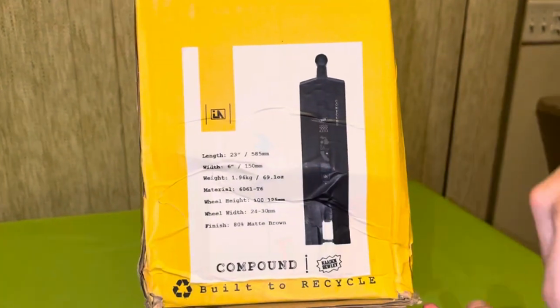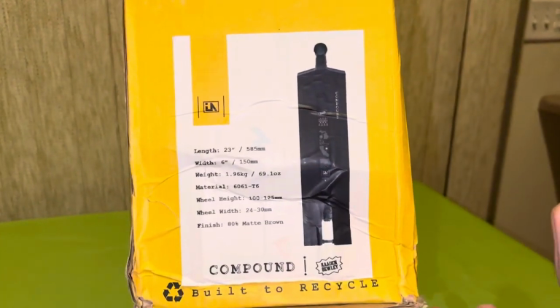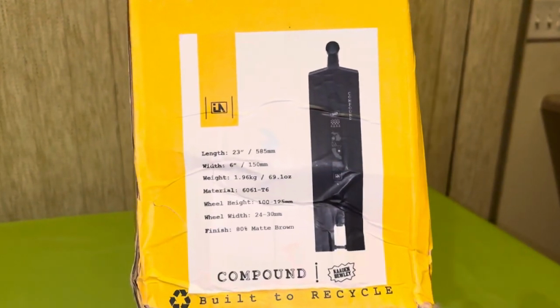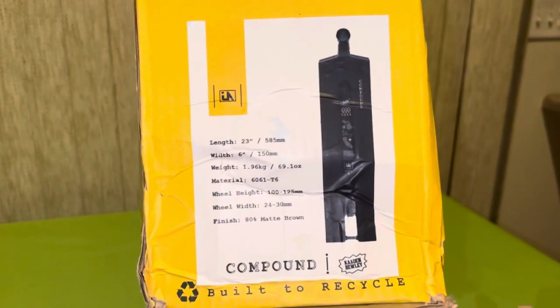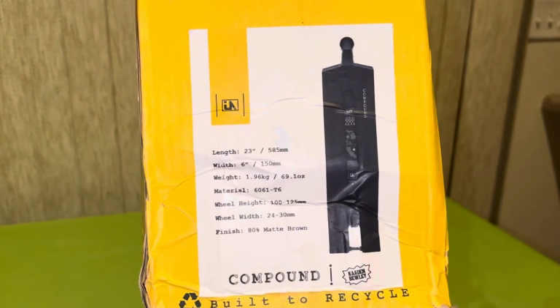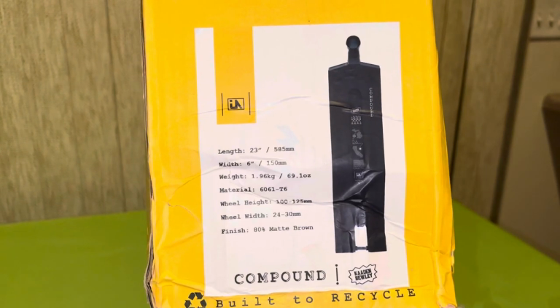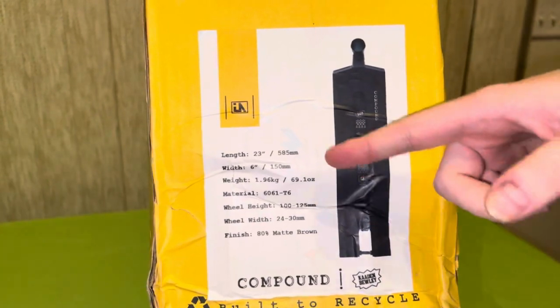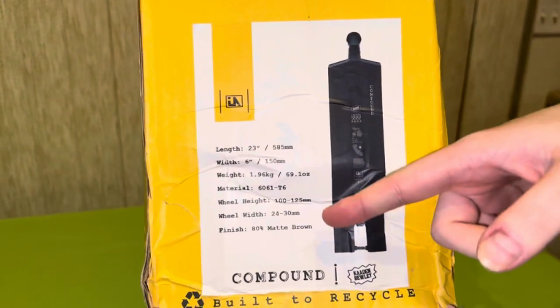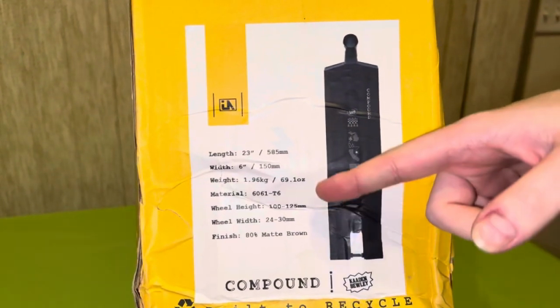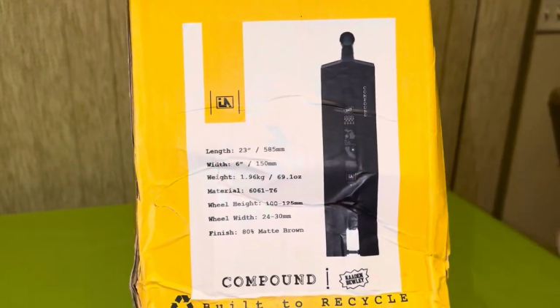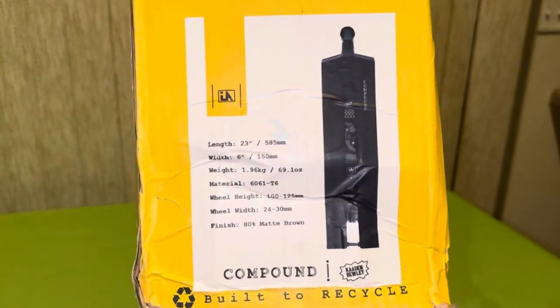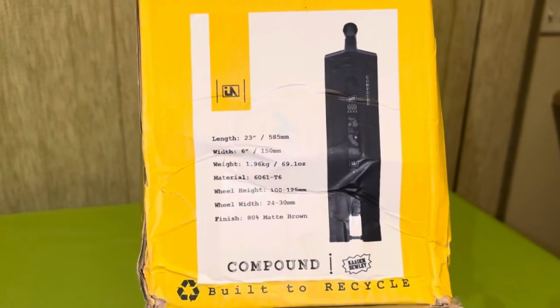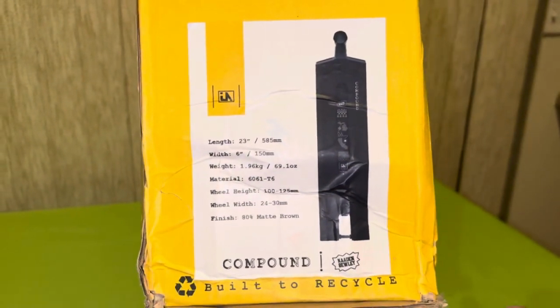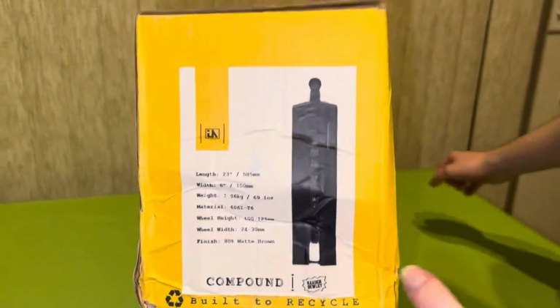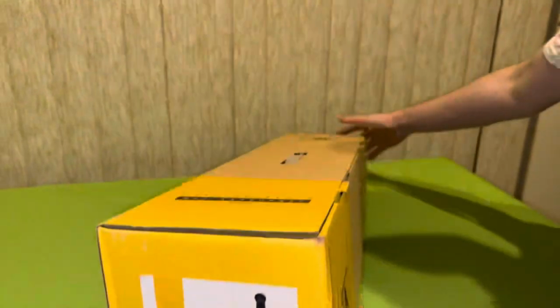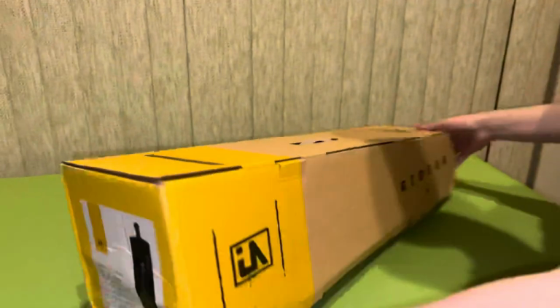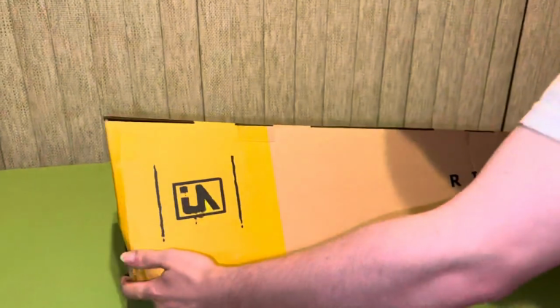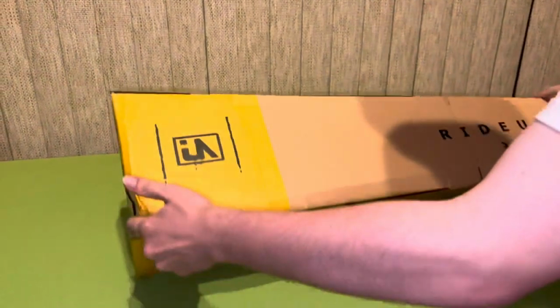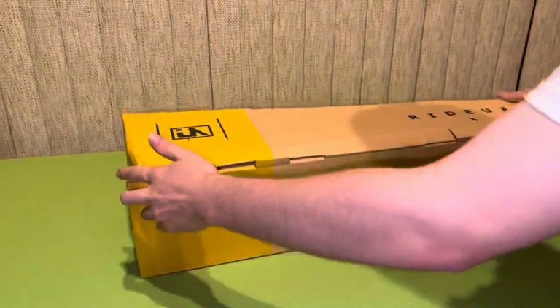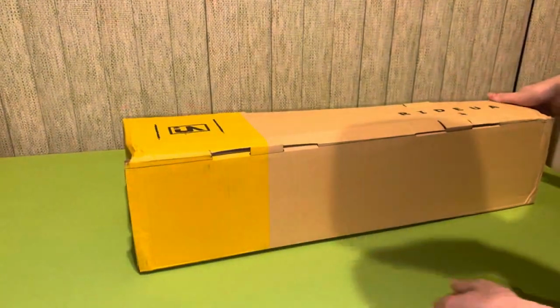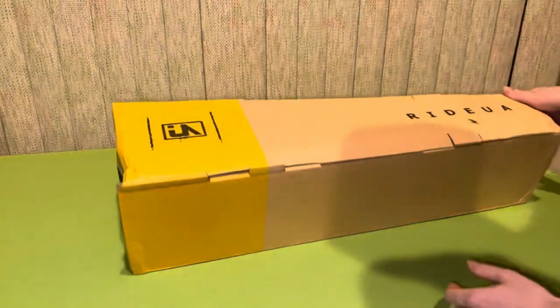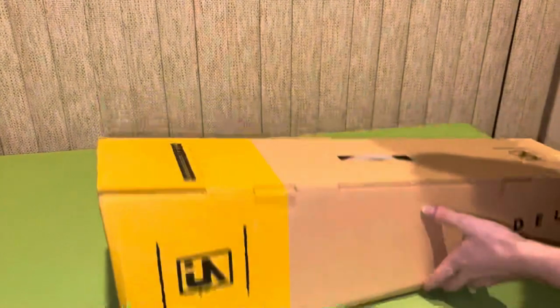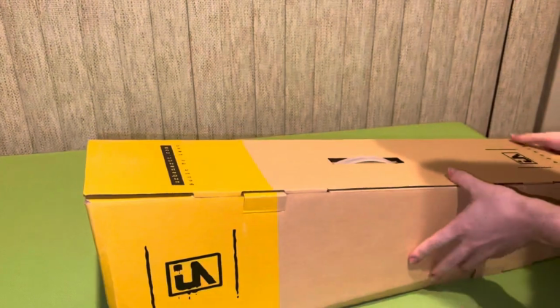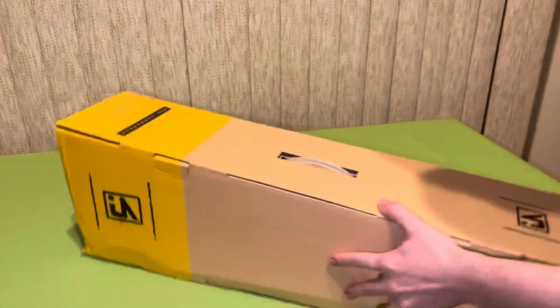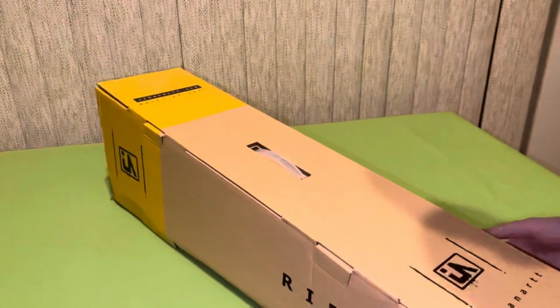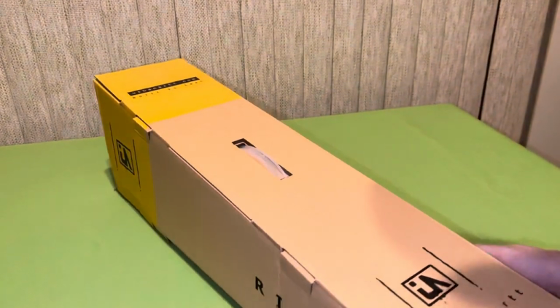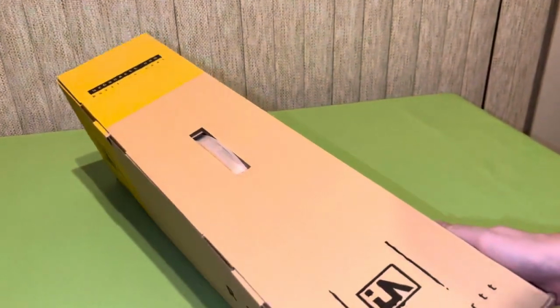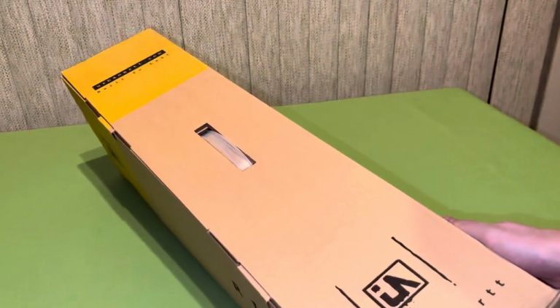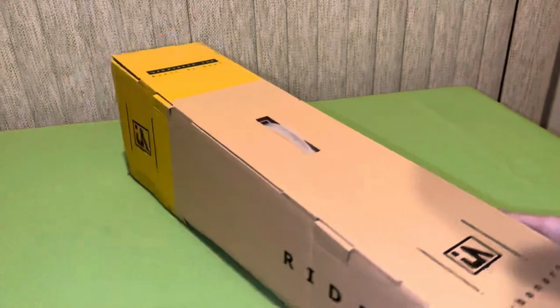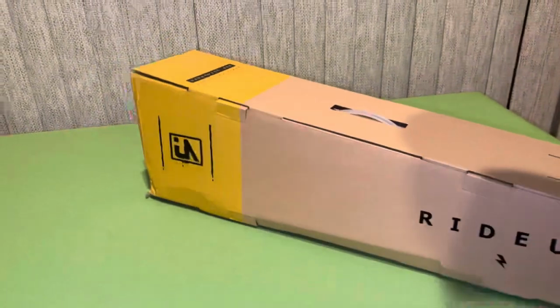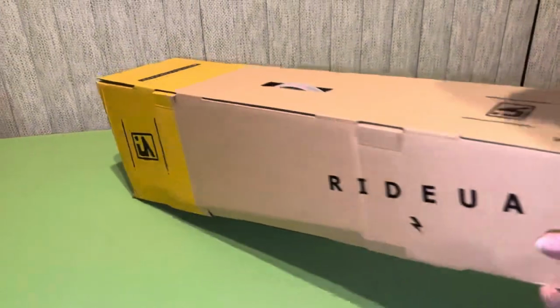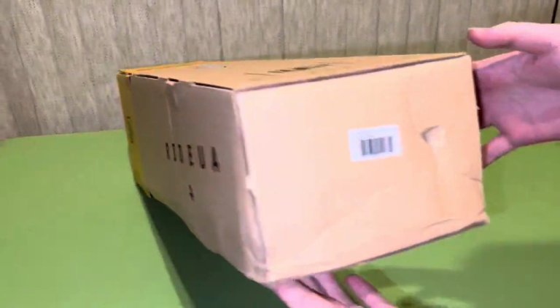Here's the front, here are the specs: six by 23. There are all your specs — very nice. Here's the other side, the bottom, the top, and the back.